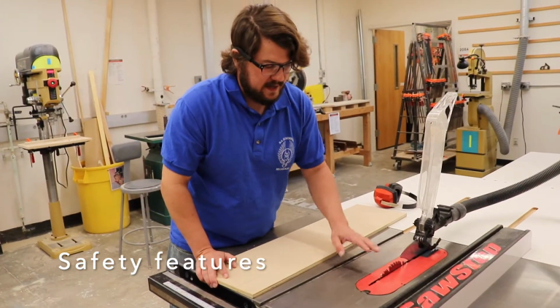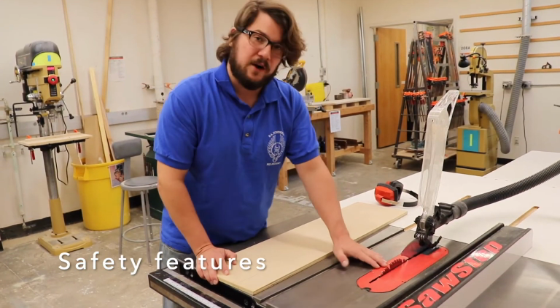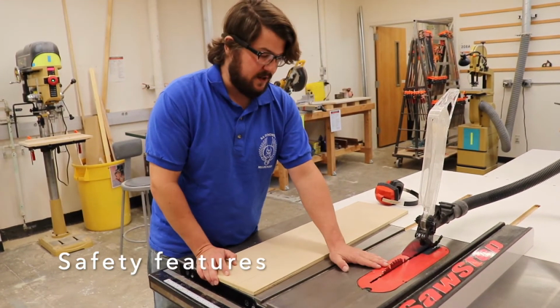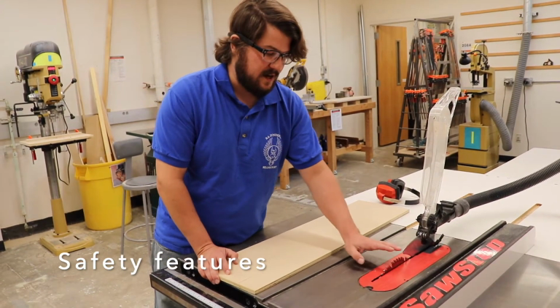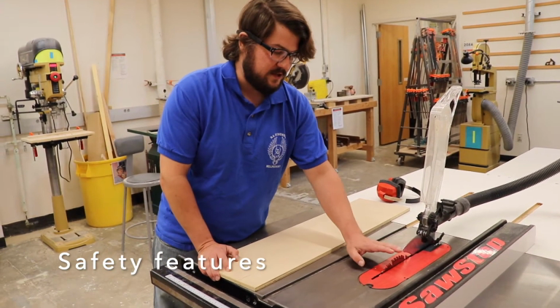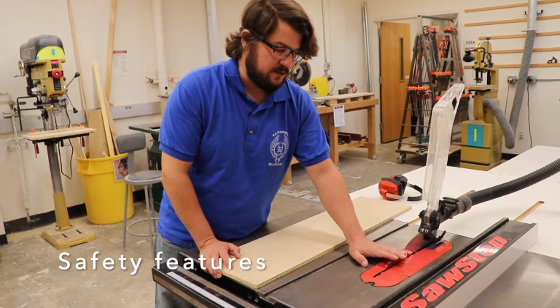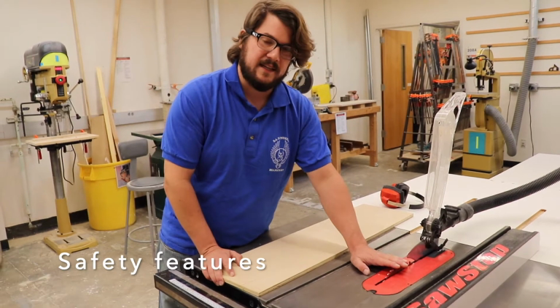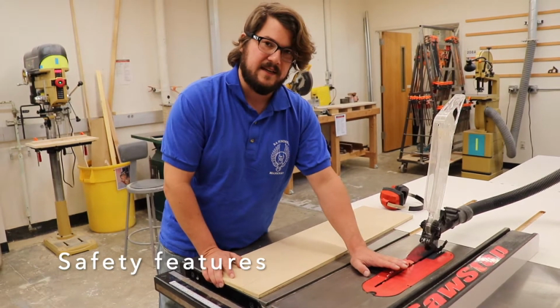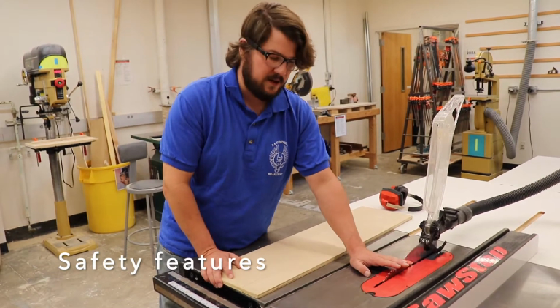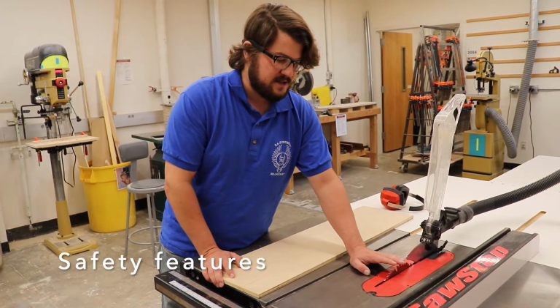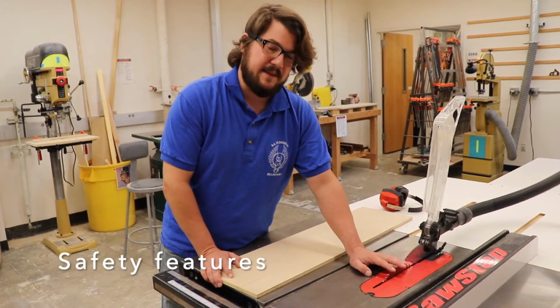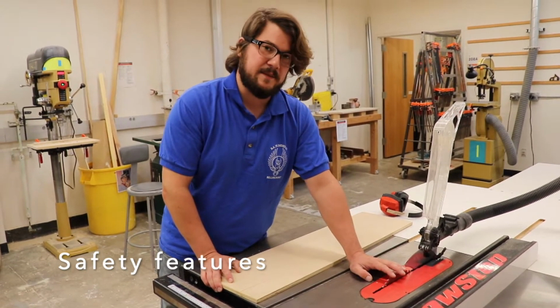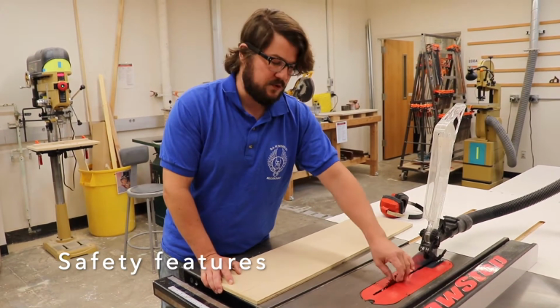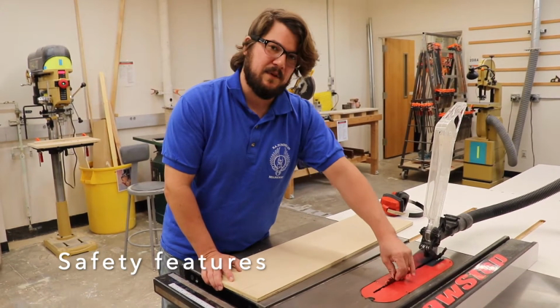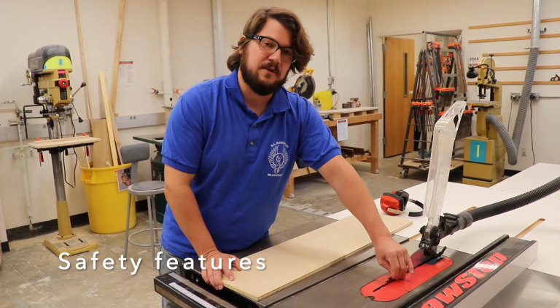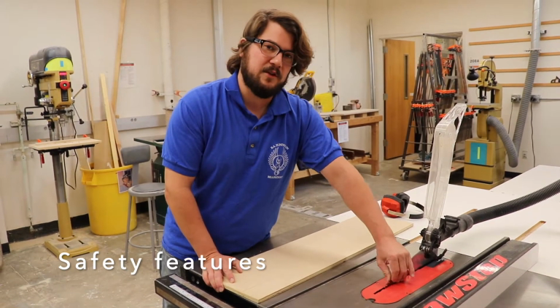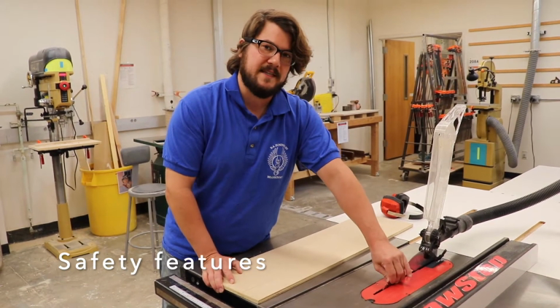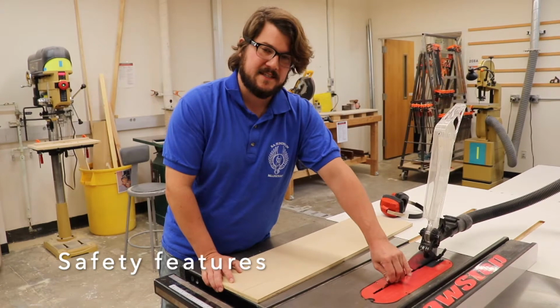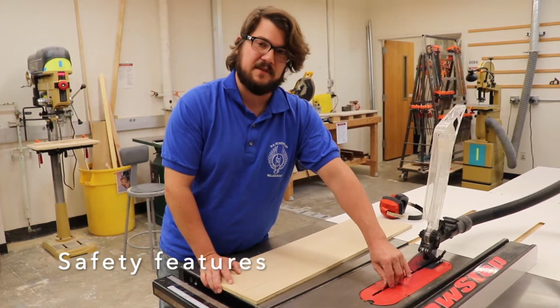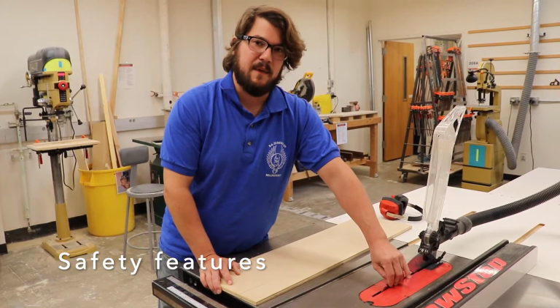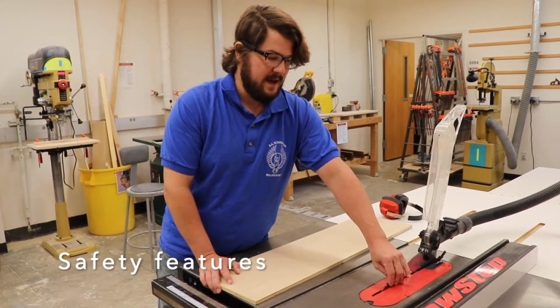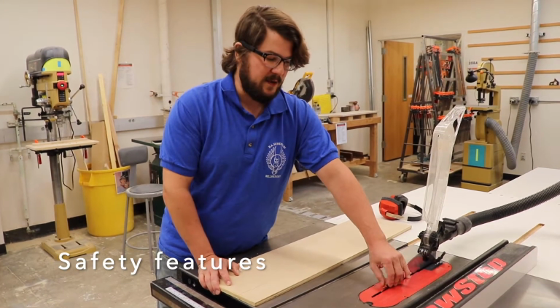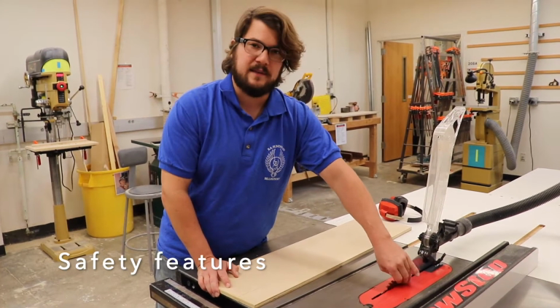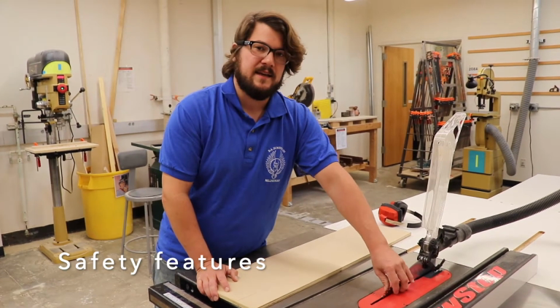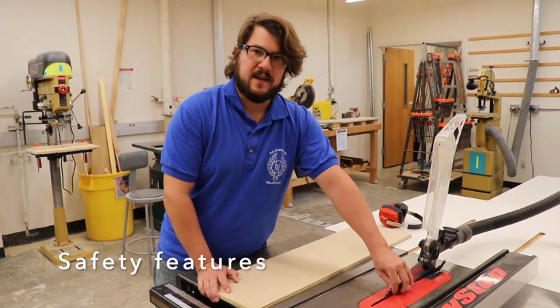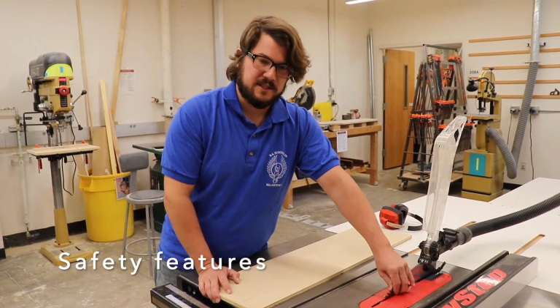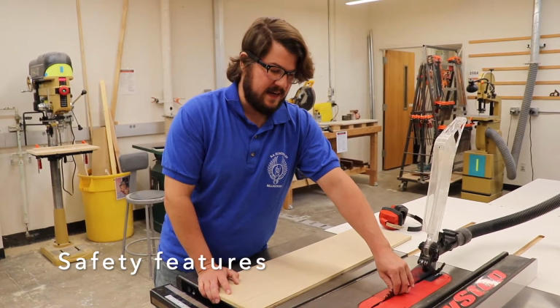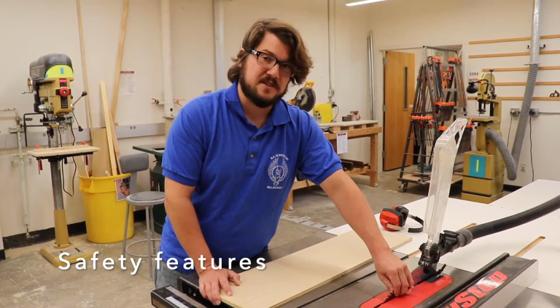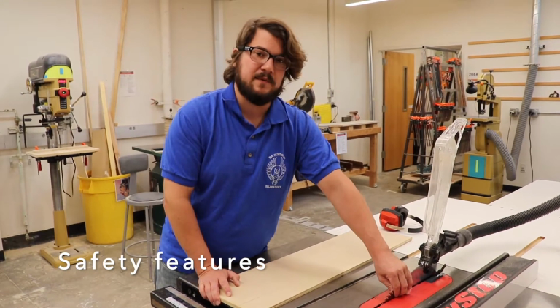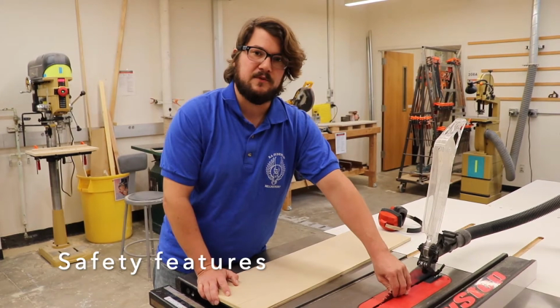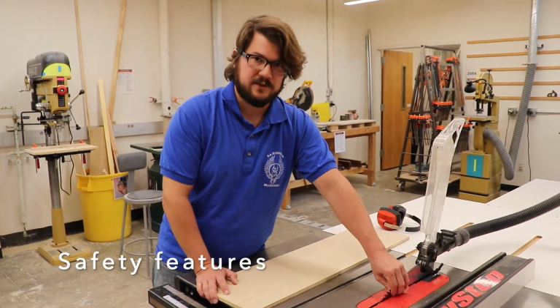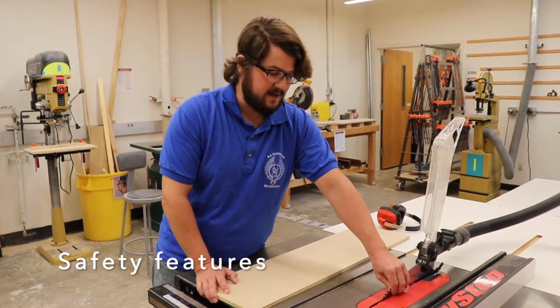If you accidentally nick your finger on this saw, it has a safety mechanism that will drop the blade into a block of aluminum instantaneously. It makes a very loud bang. It will wreck the blade and it will wreck the cartridge that catches that blade, but it will keep you from actually losing a finger.